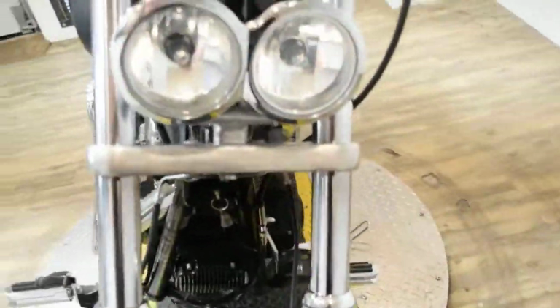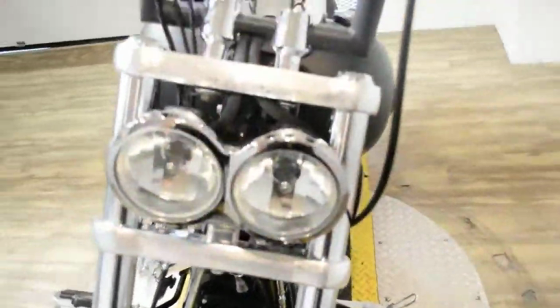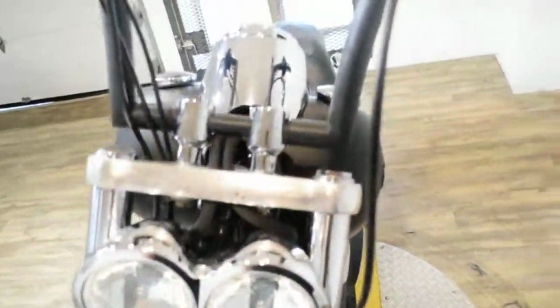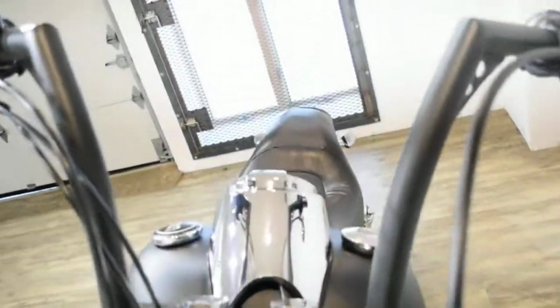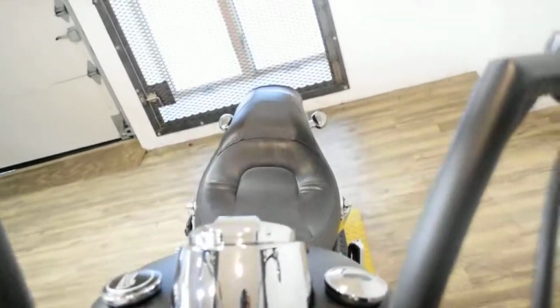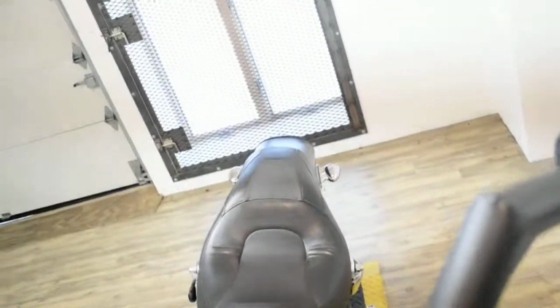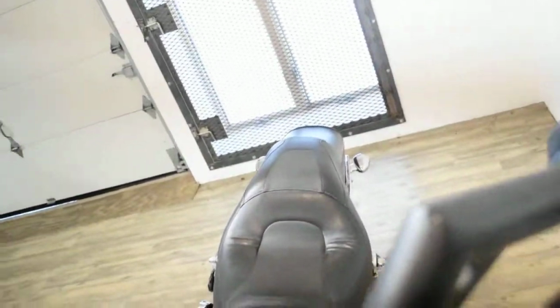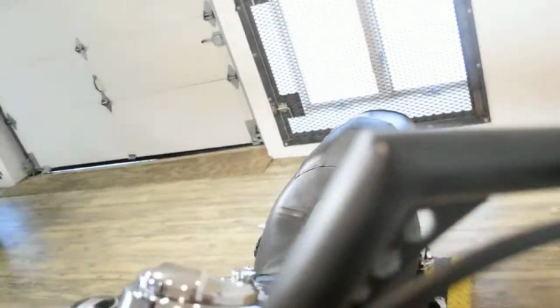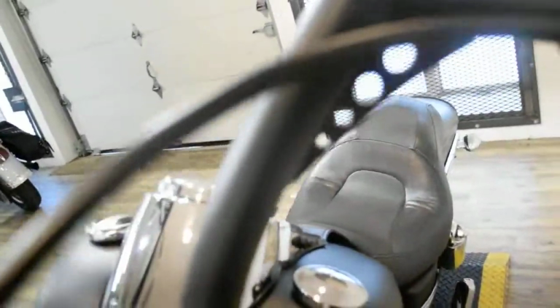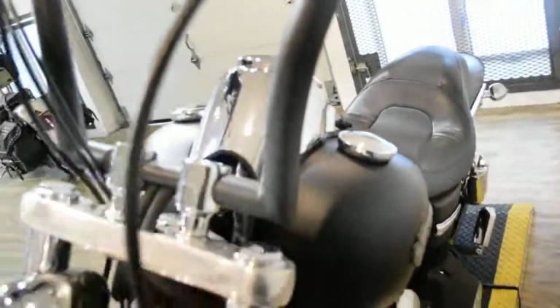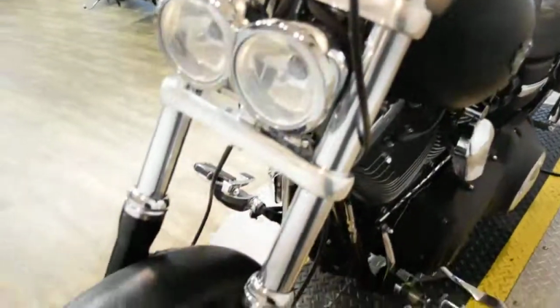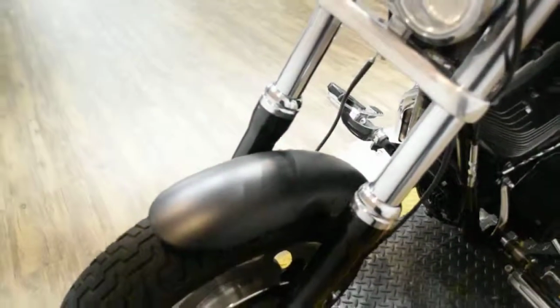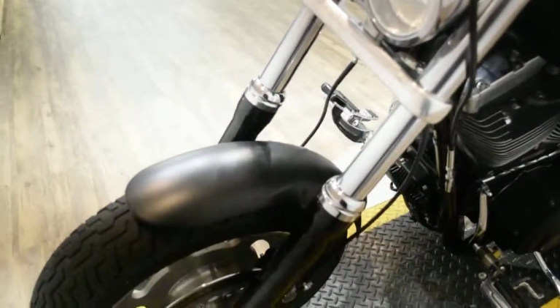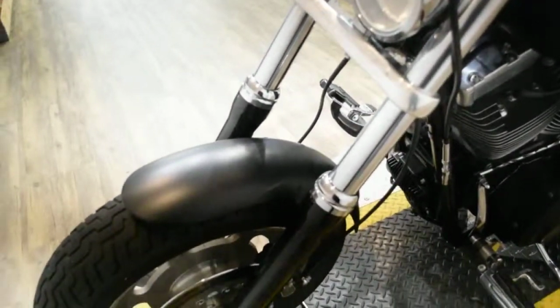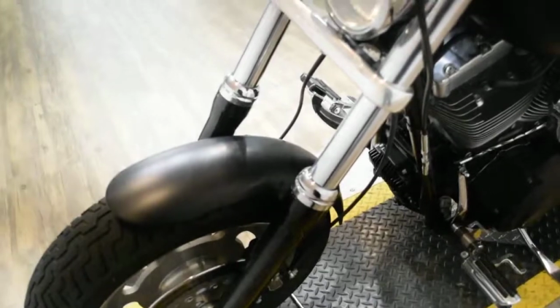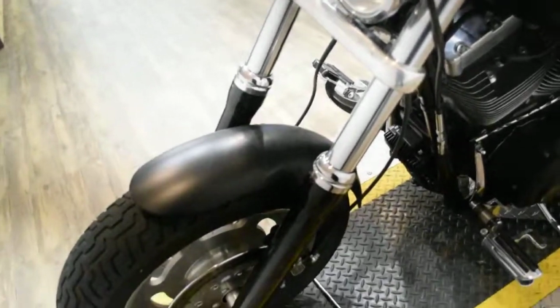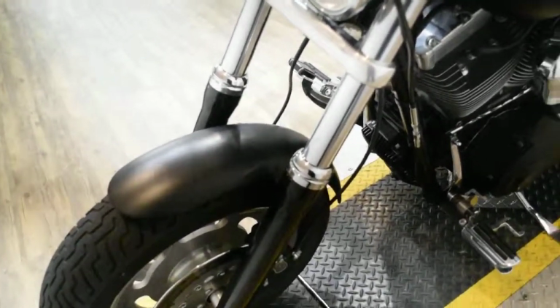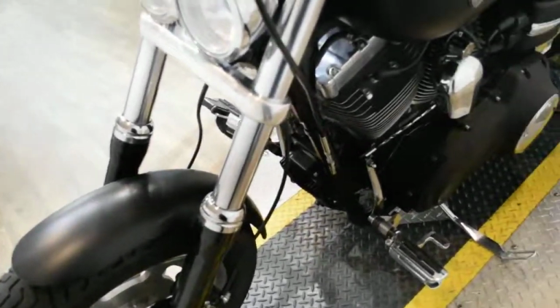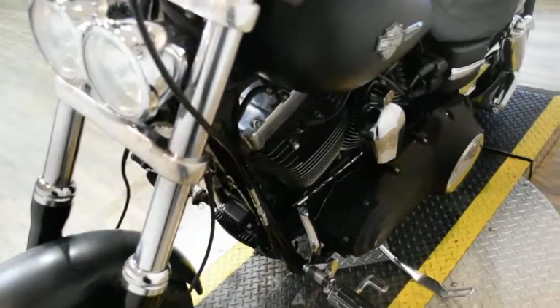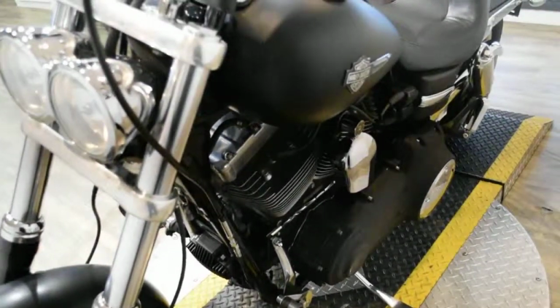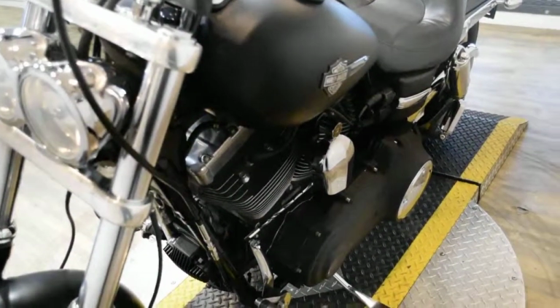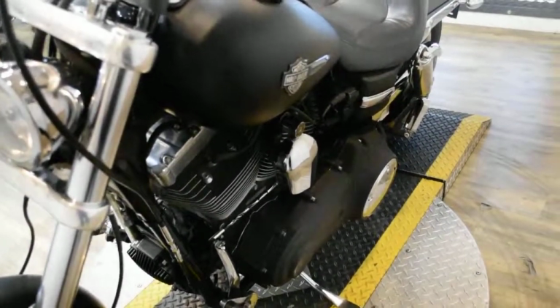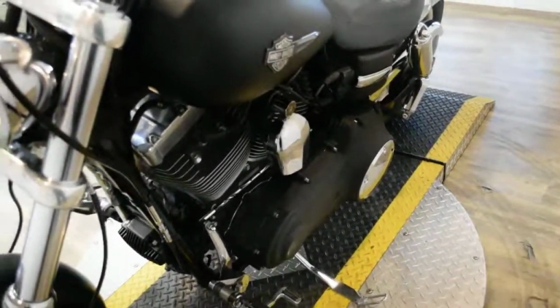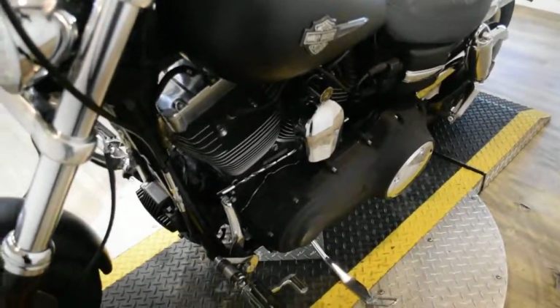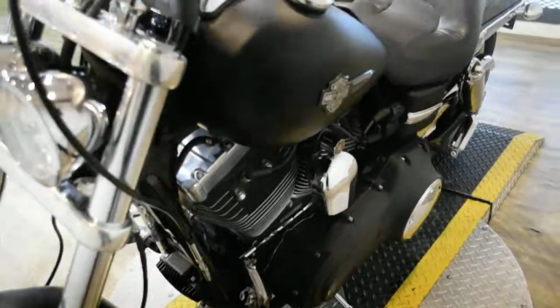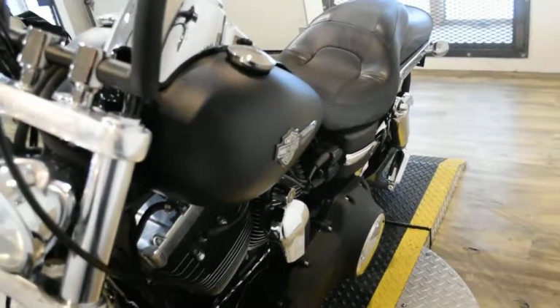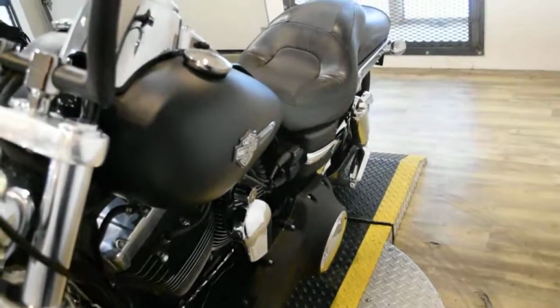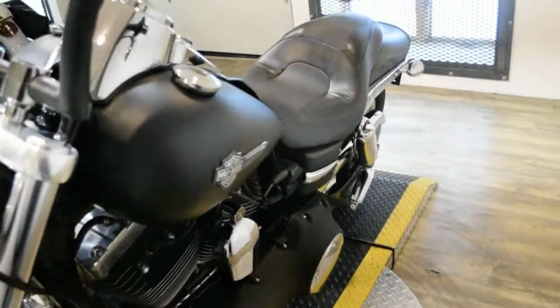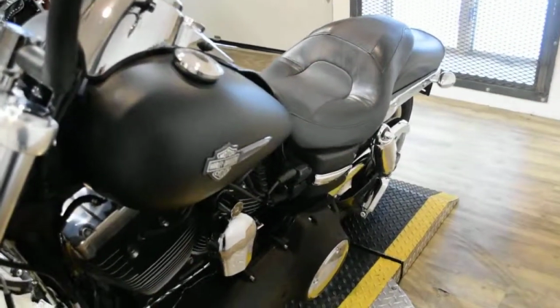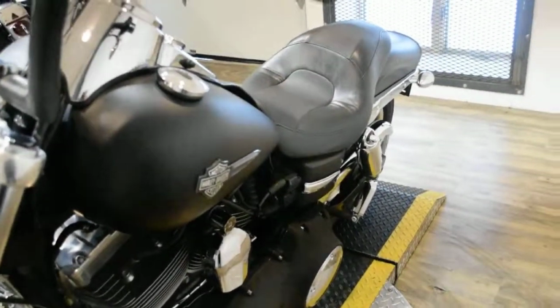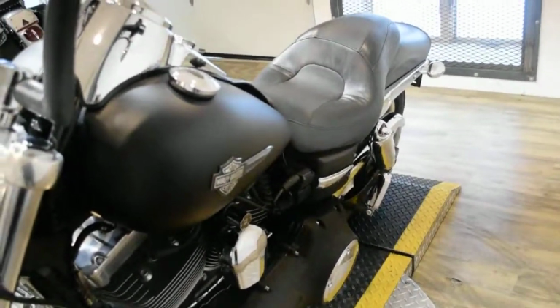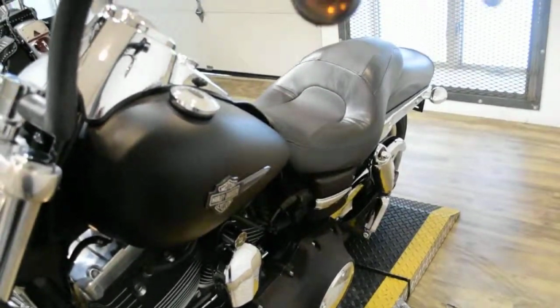Come check this bike out in person. We are located 45 minutes north of Chicago, and our address is 315 North Rand Road in Wakanda, Illinois. This bike has been serviced and safety inspected and is ready for the road.